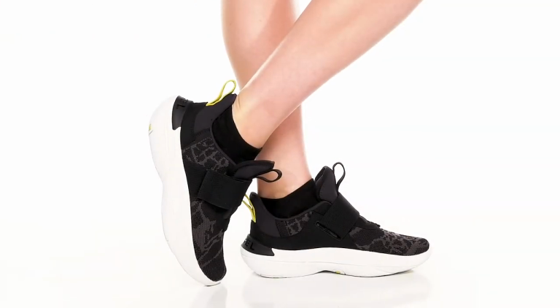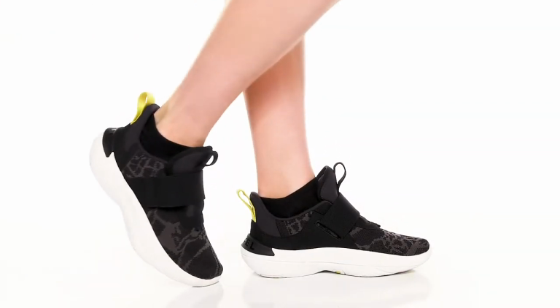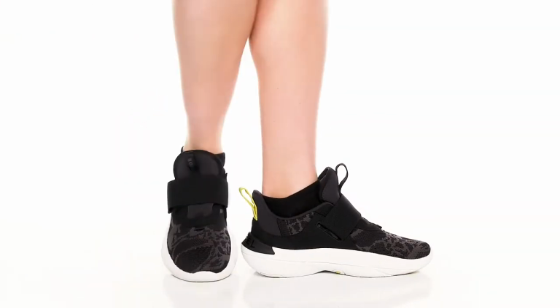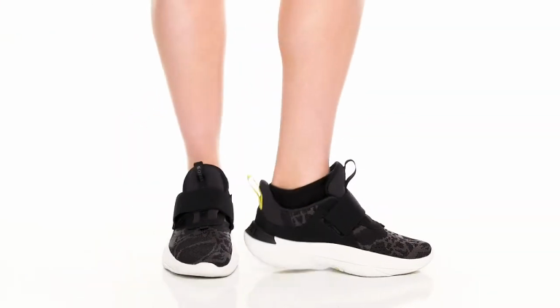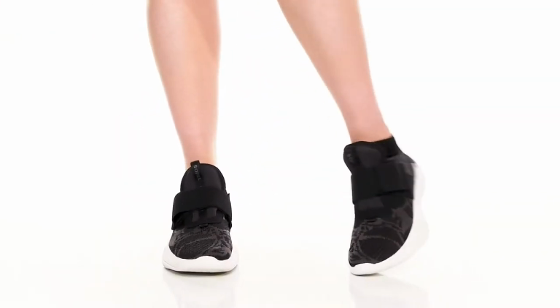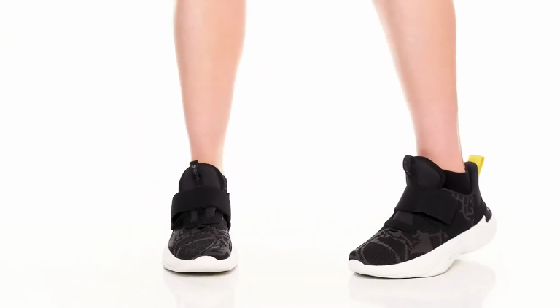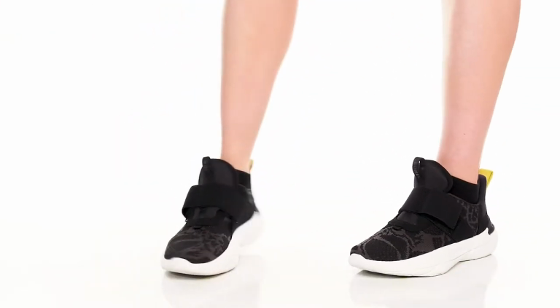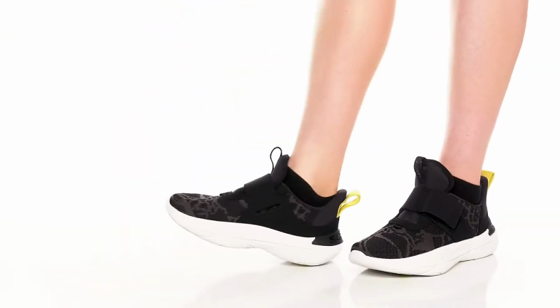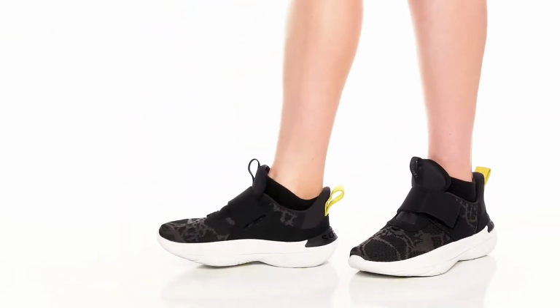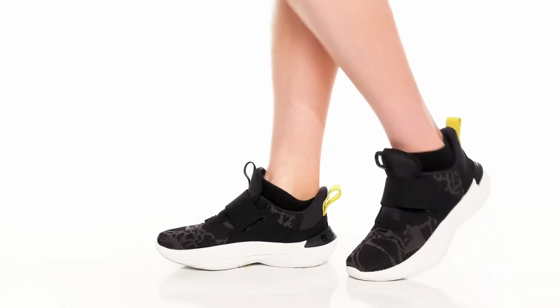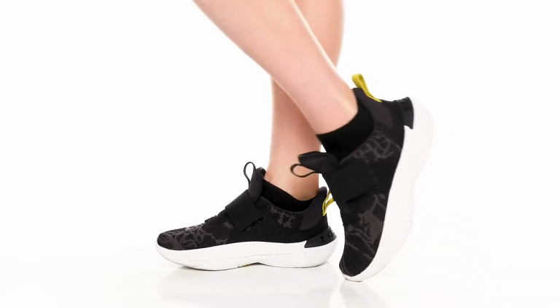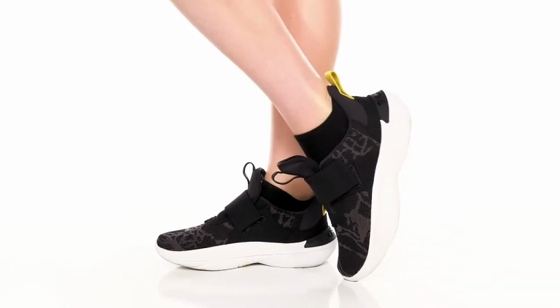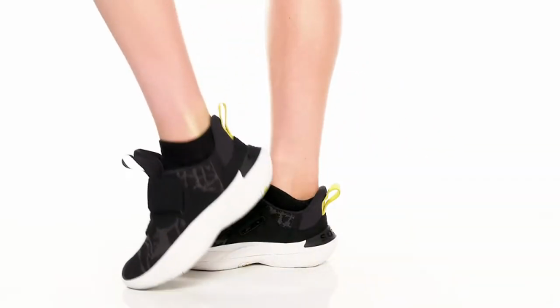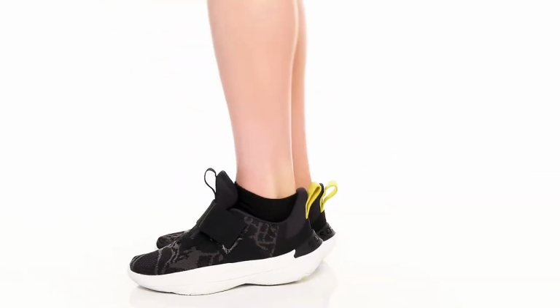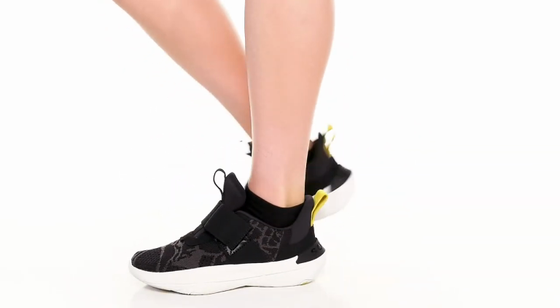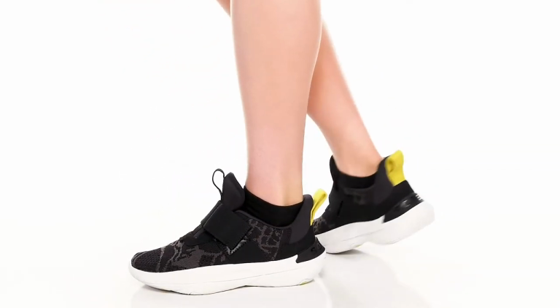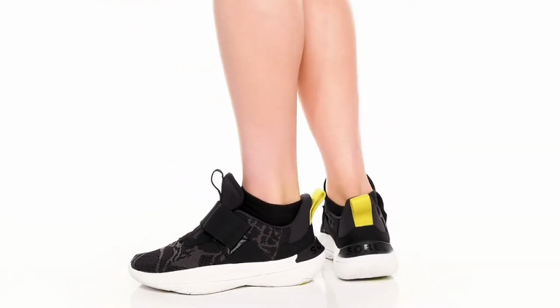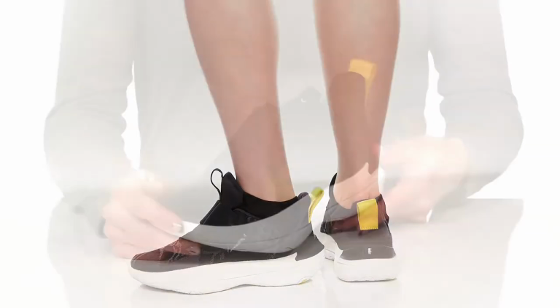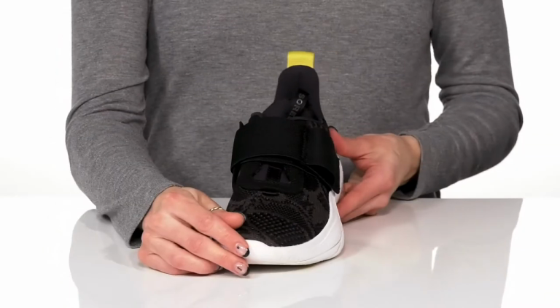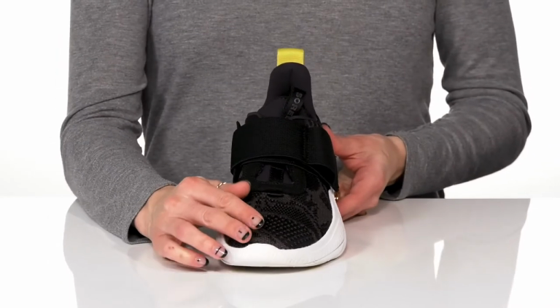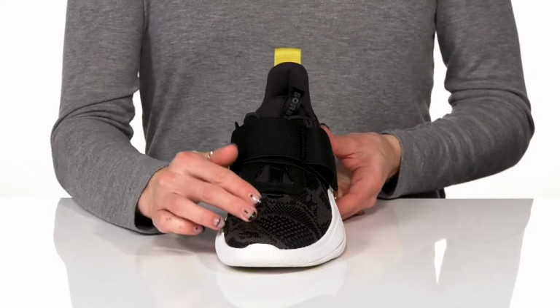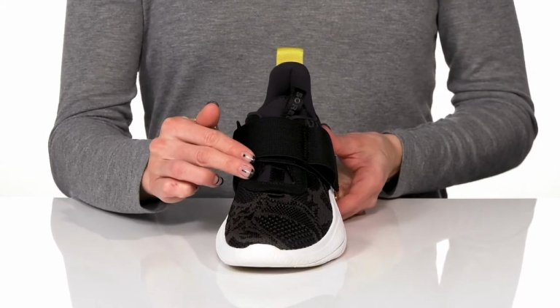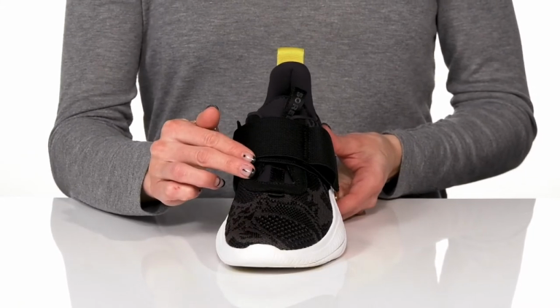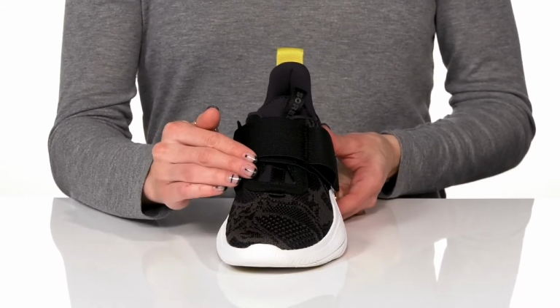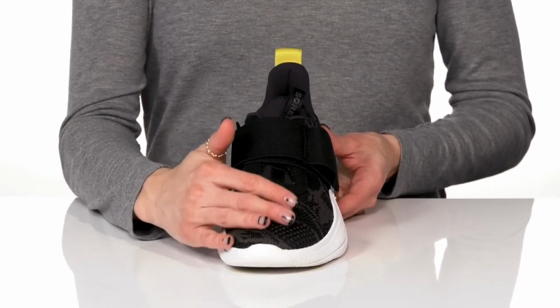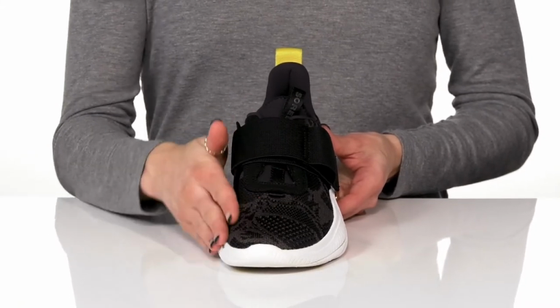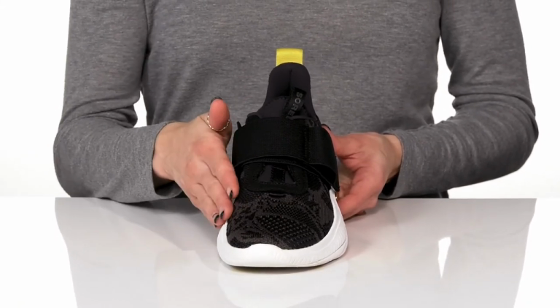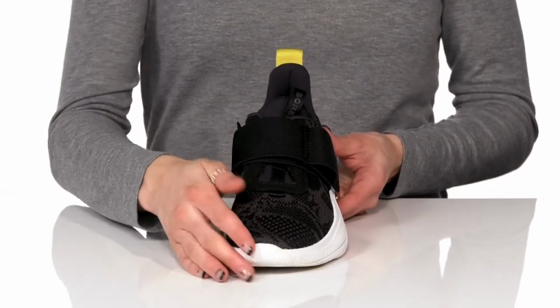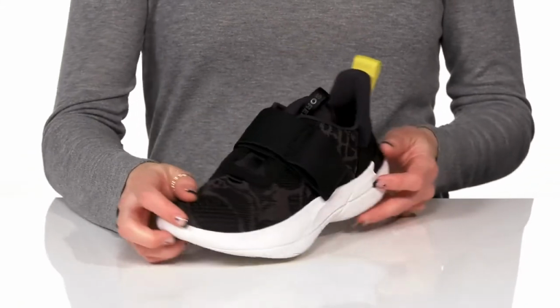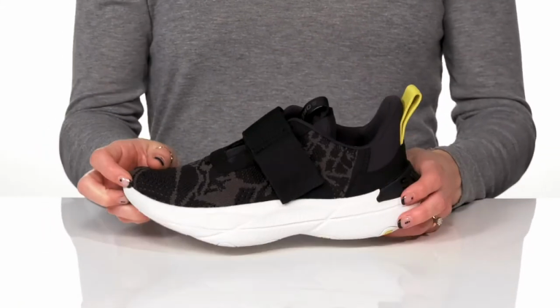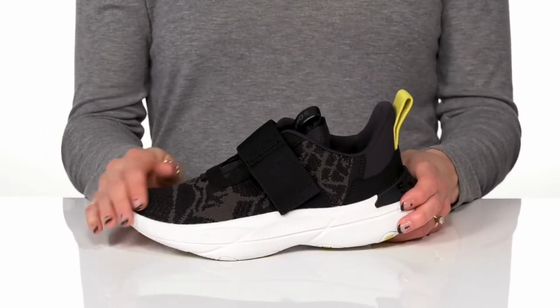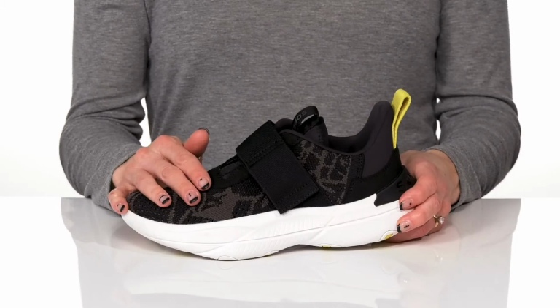You can style these cute sneakers with jogger pants and your favorite t-shirt for a stylish and athletic vibe. These are pretty sweet with the eco-friendly upper that is super breathable and they have this sick pattern all over.